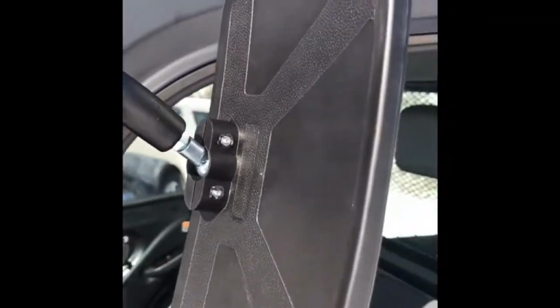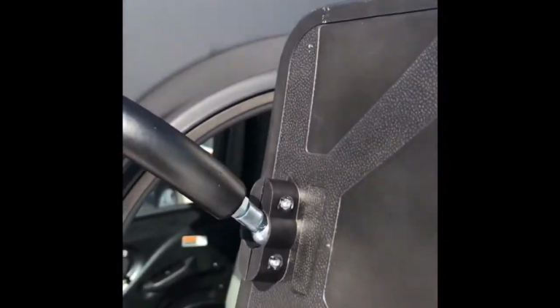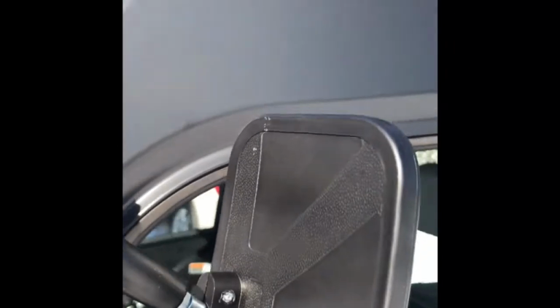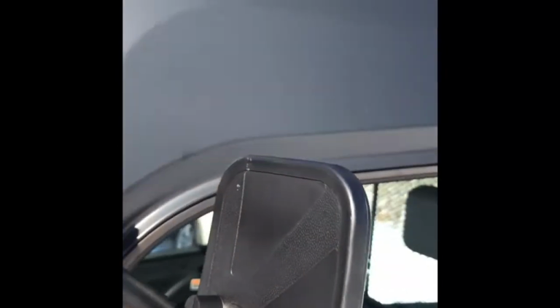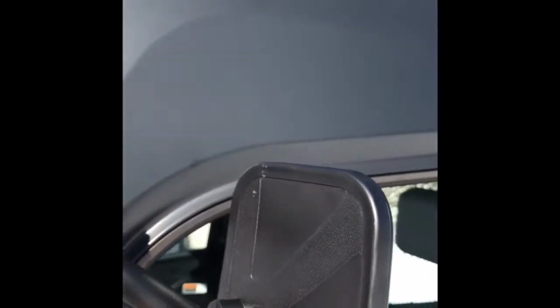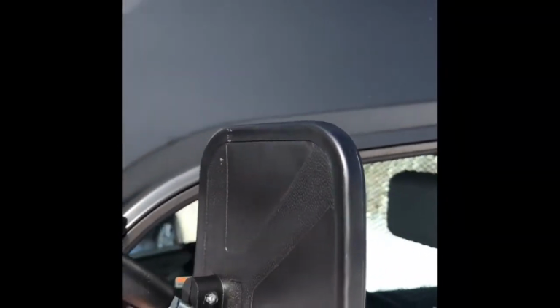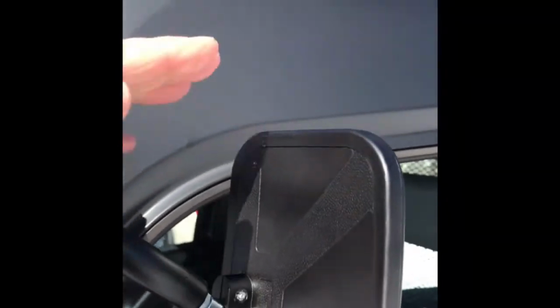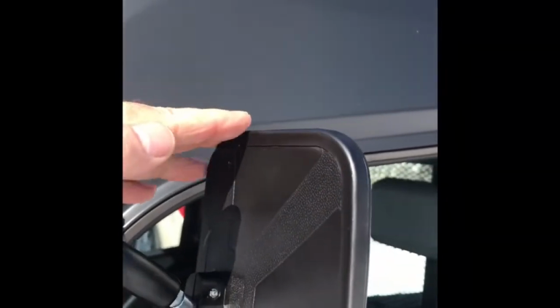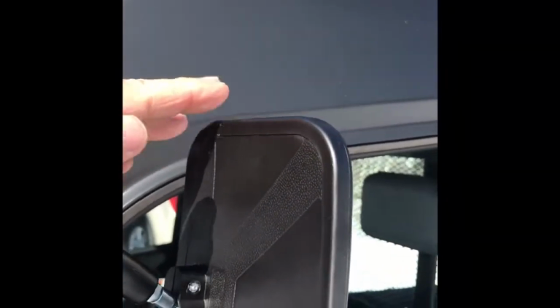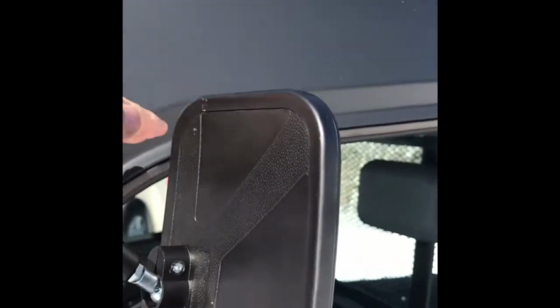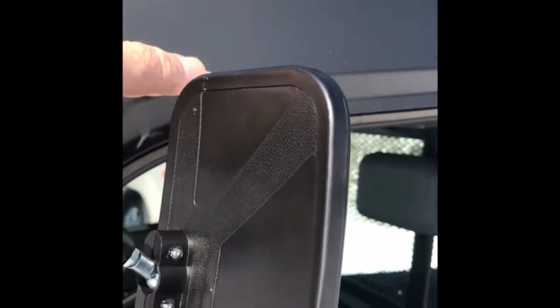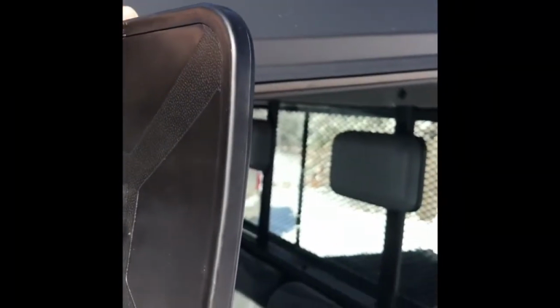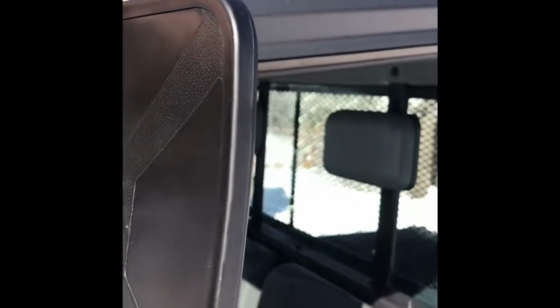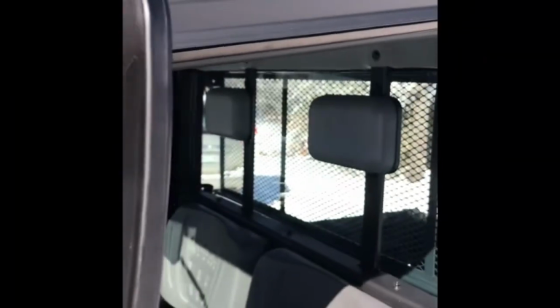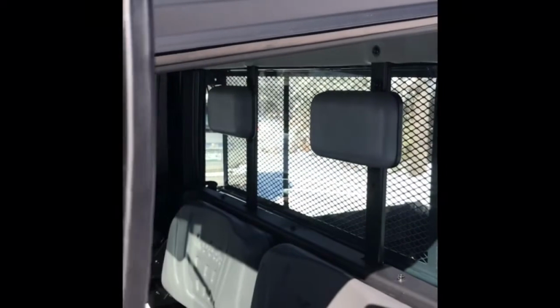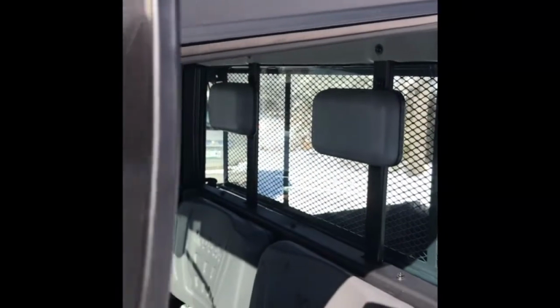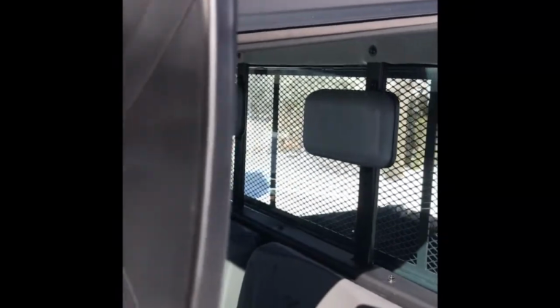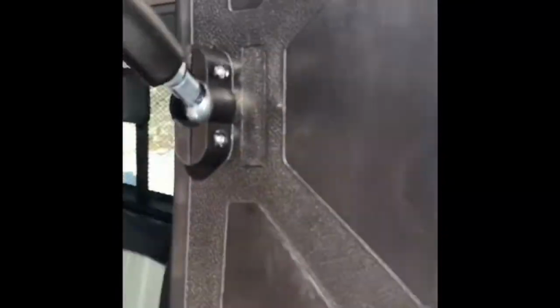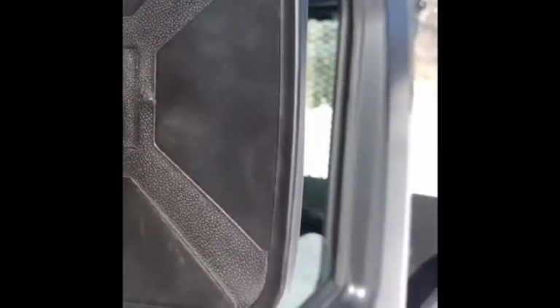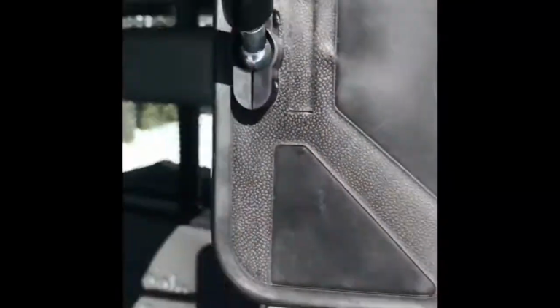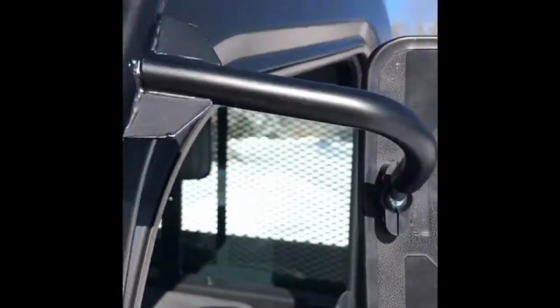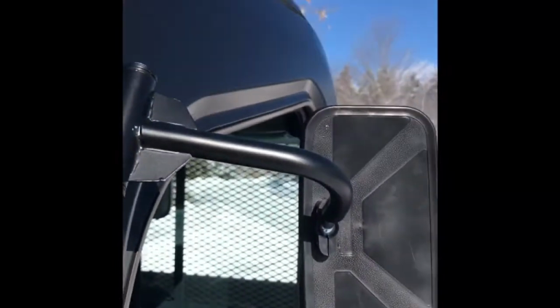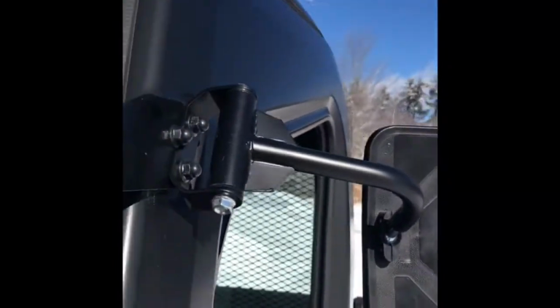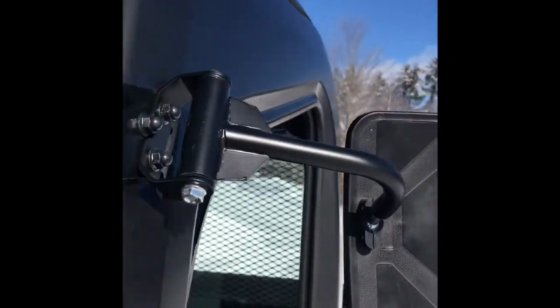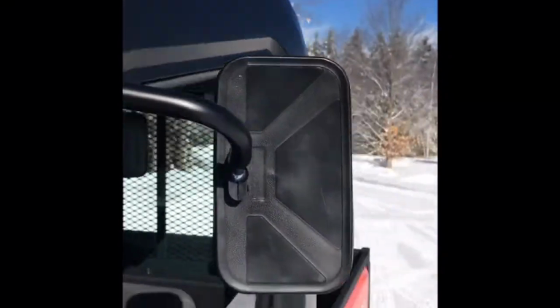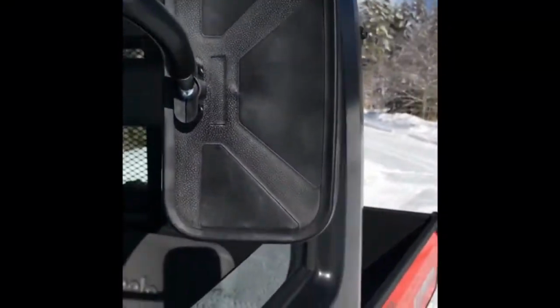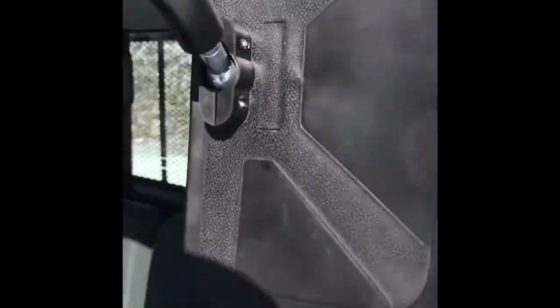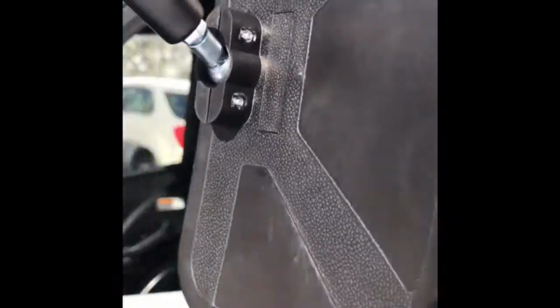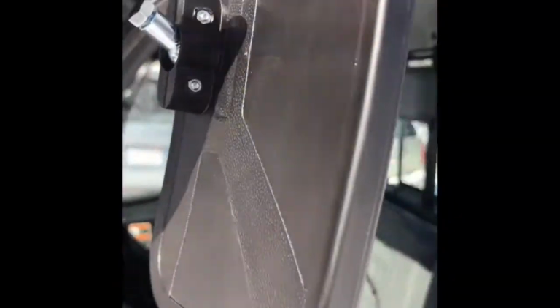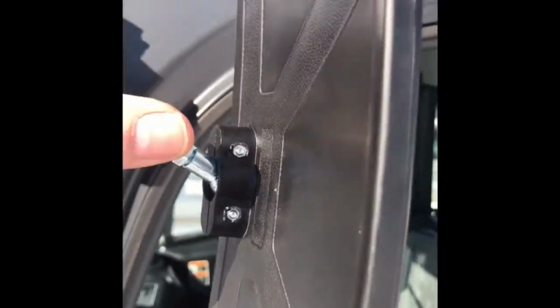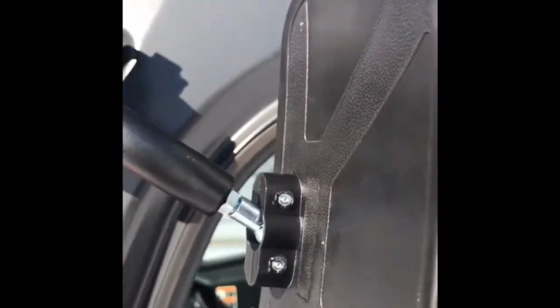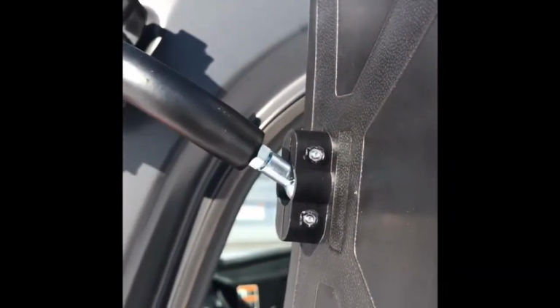Here's where one of the problems is — see how high this is? Unless you're a really short person, that's going to be an issue. And it's really too close to the side of the vehicle. So we're going to change that.